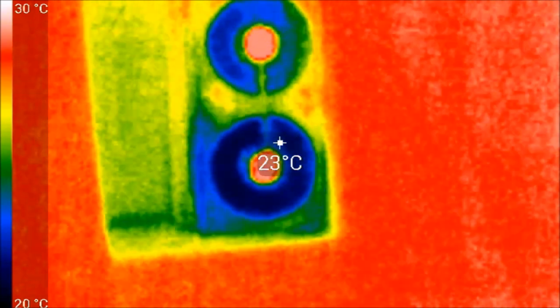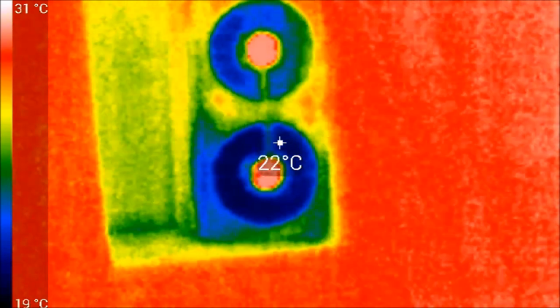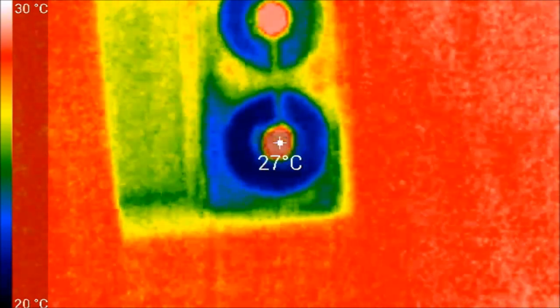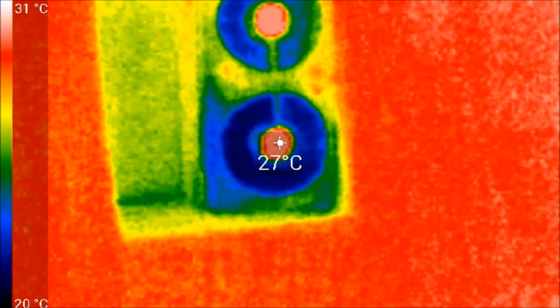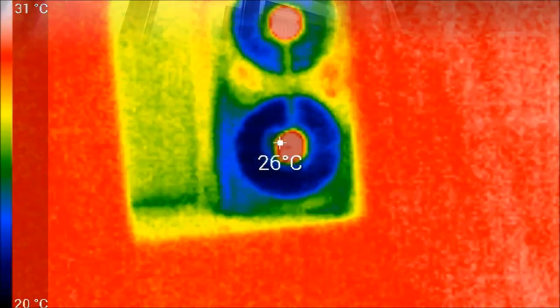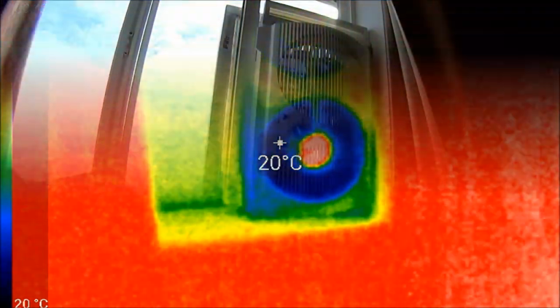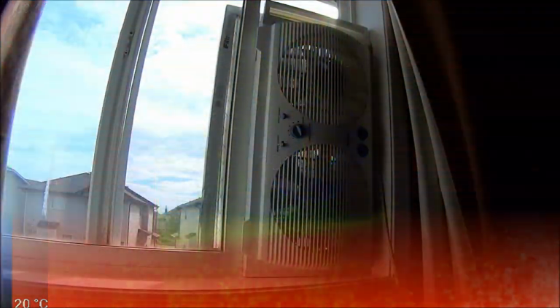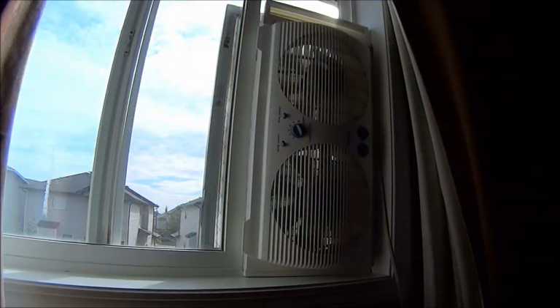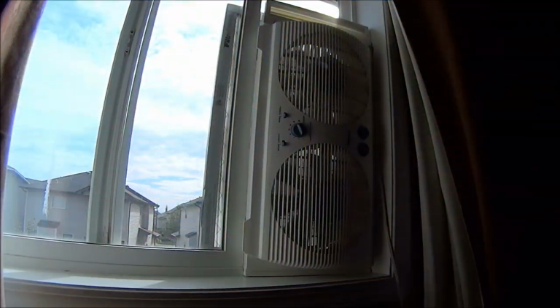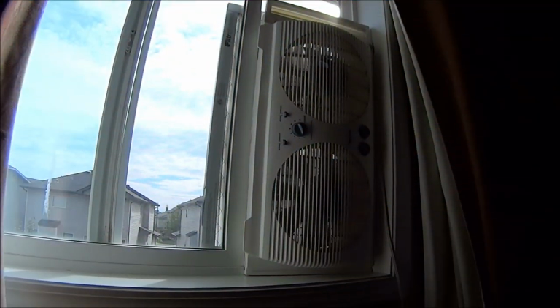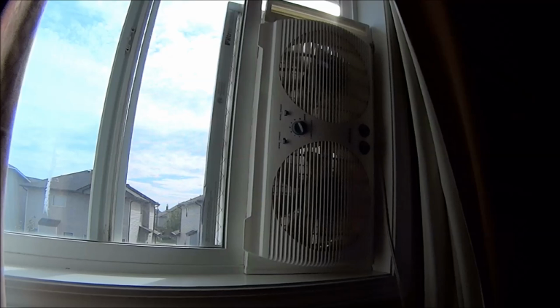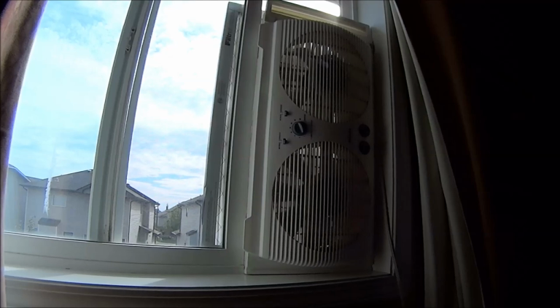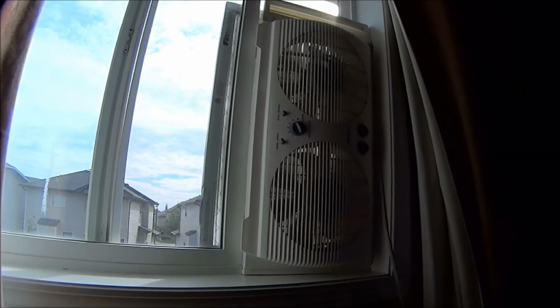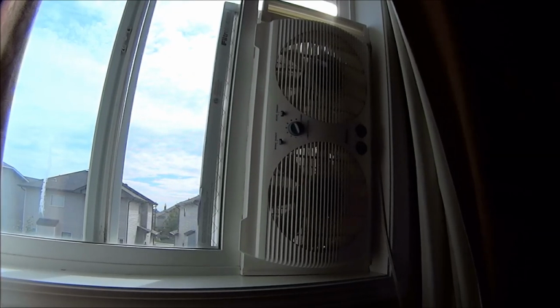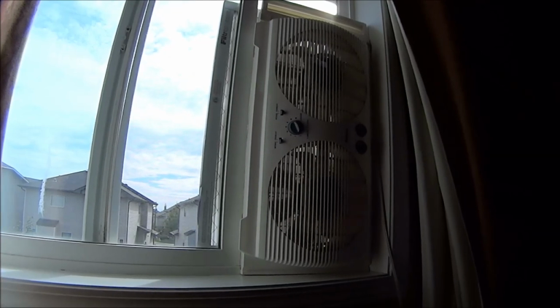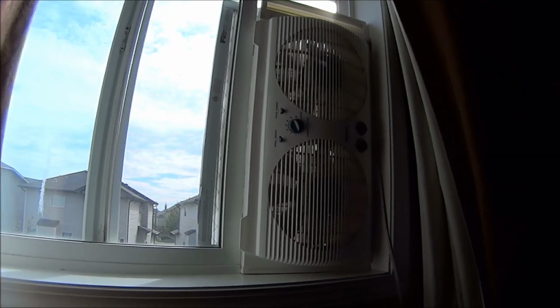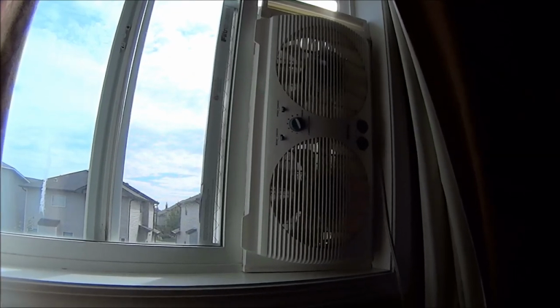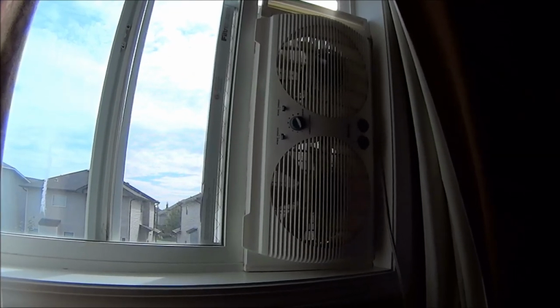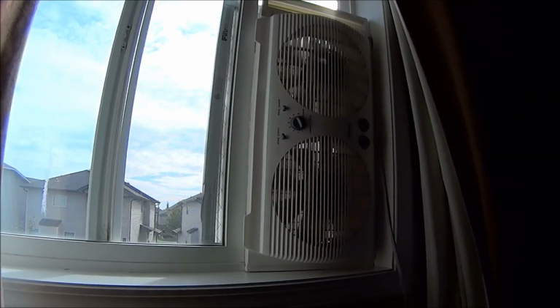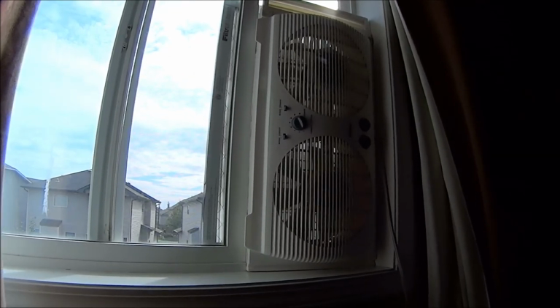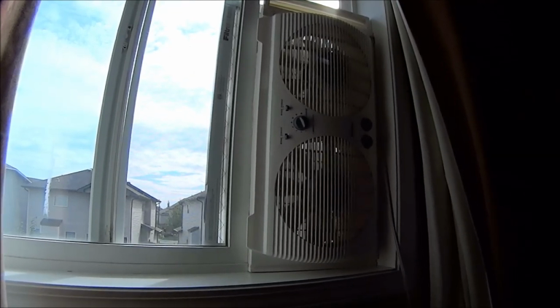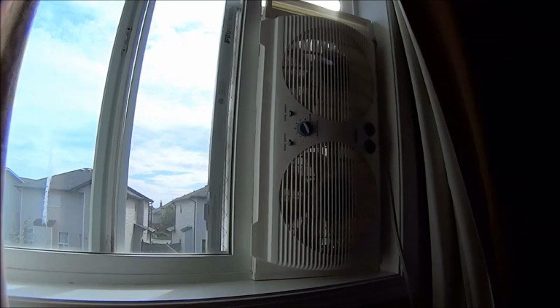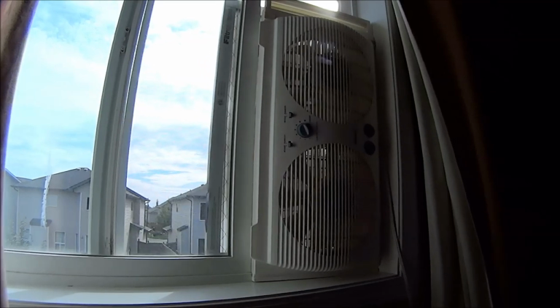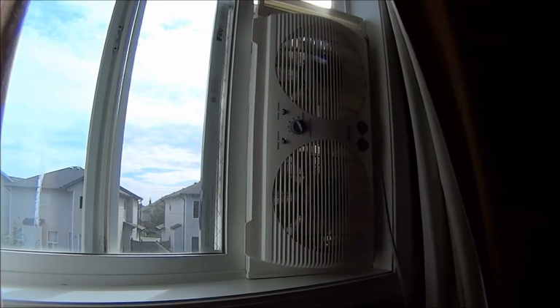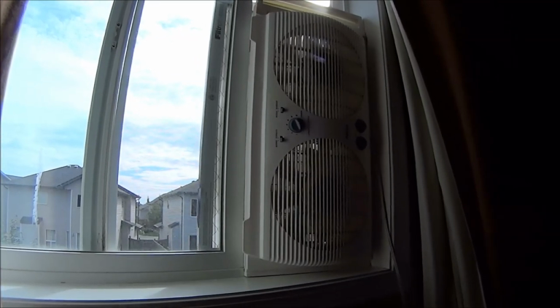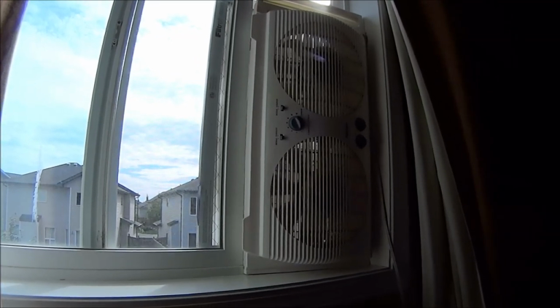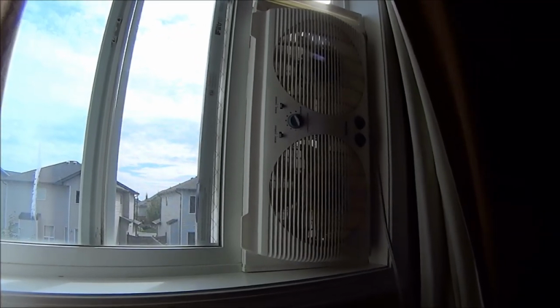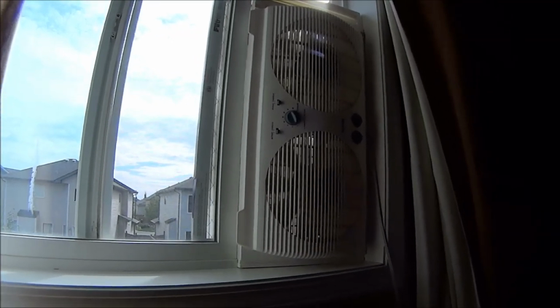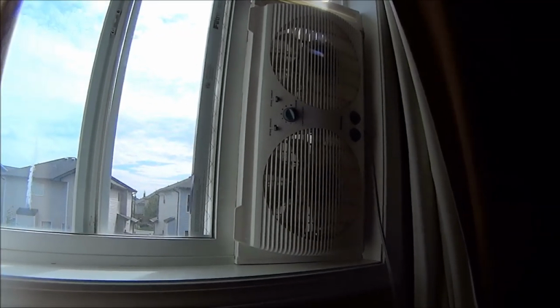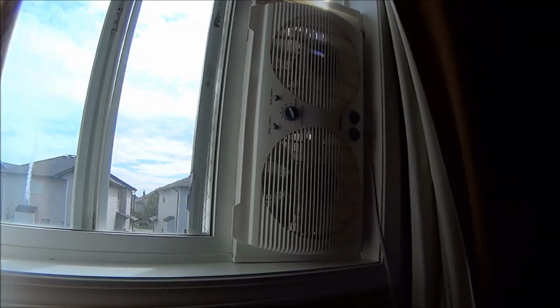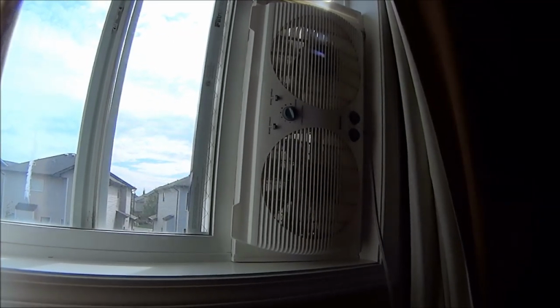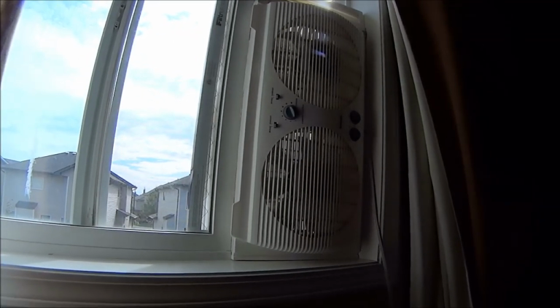So there you have it — an alternative solution to AC units for those hot summer nights. It won't work as well as an AC, but it is a fairly inexpensive alternative. If you found this video useful, please share it with anybody else that might benefit. Thanks and see you again.